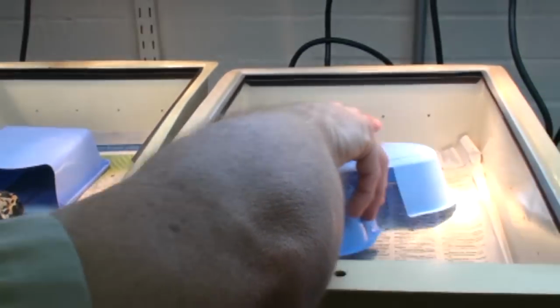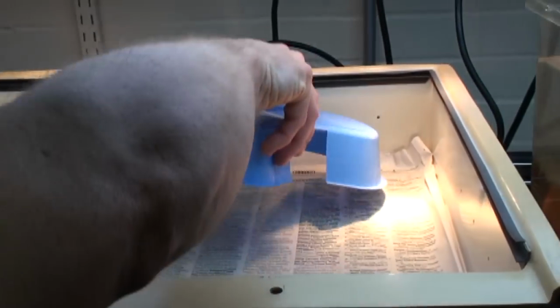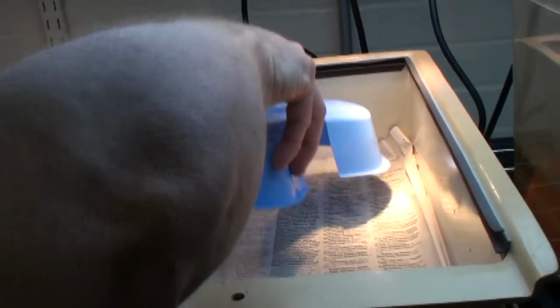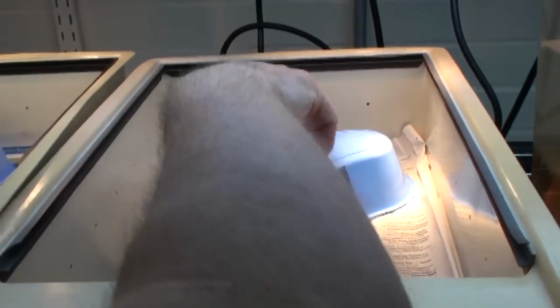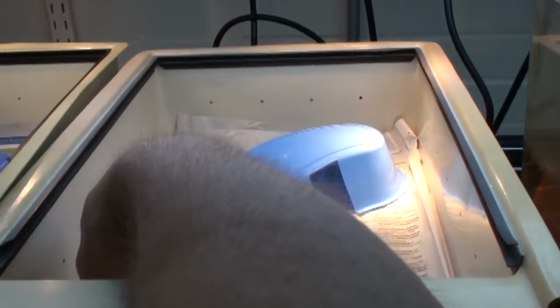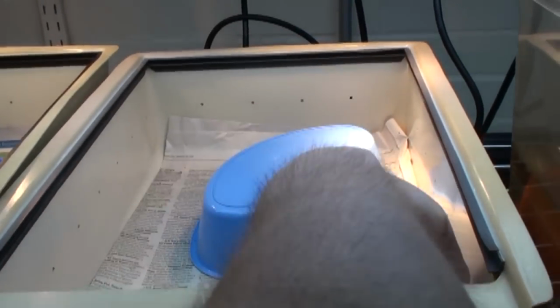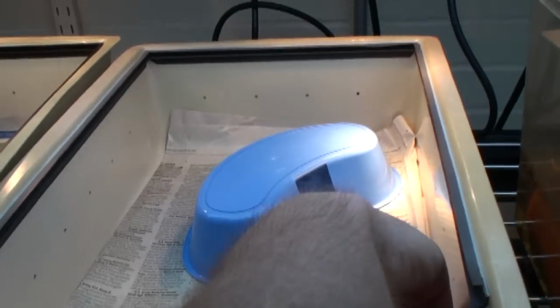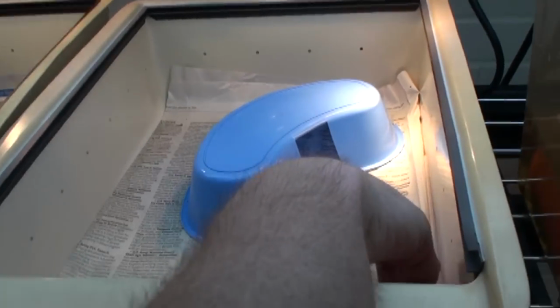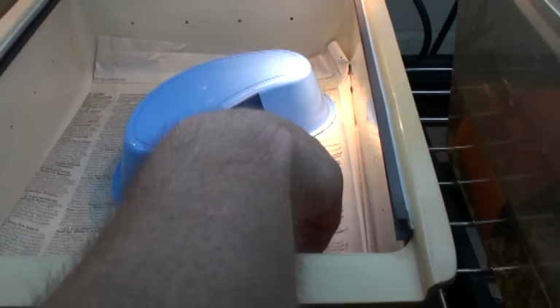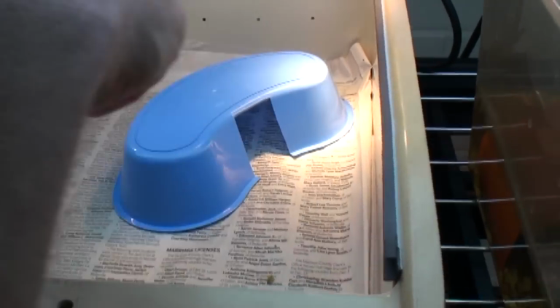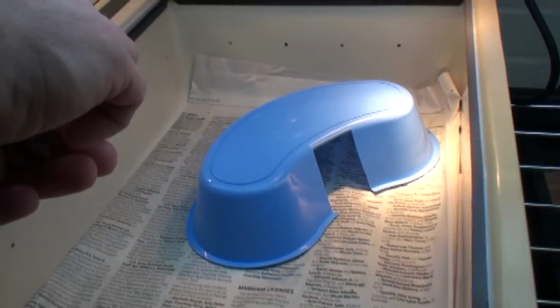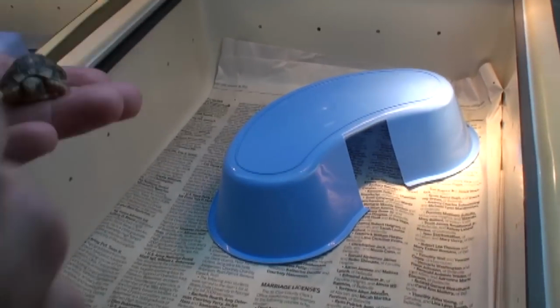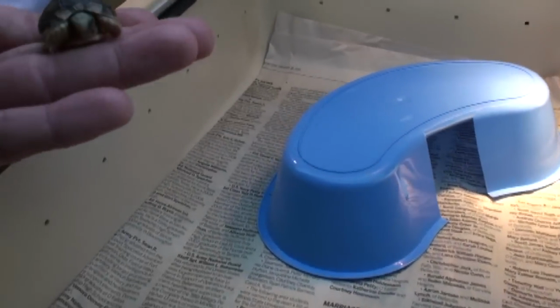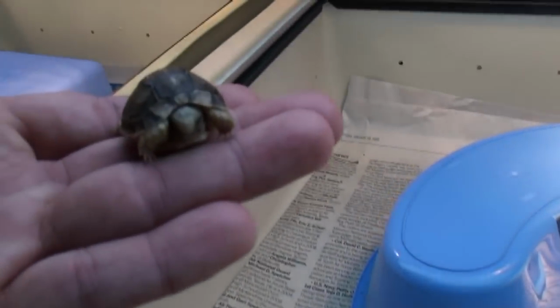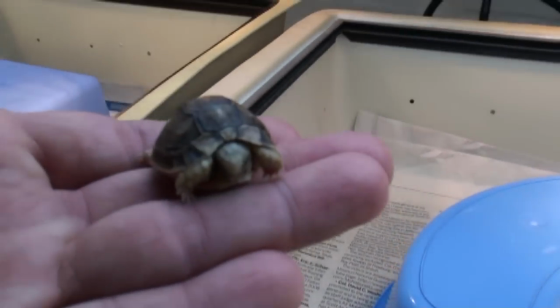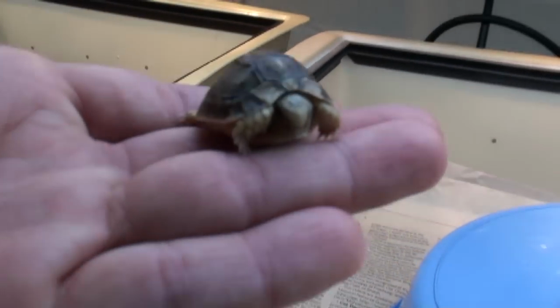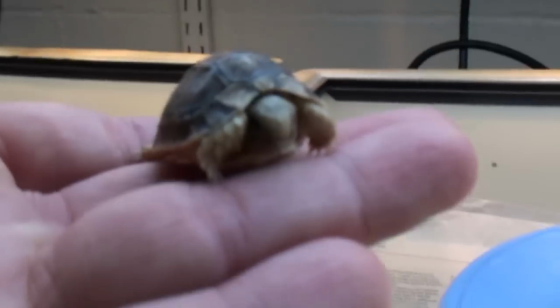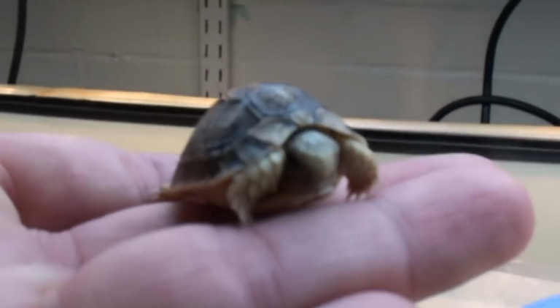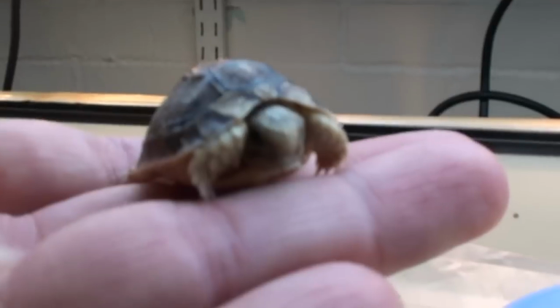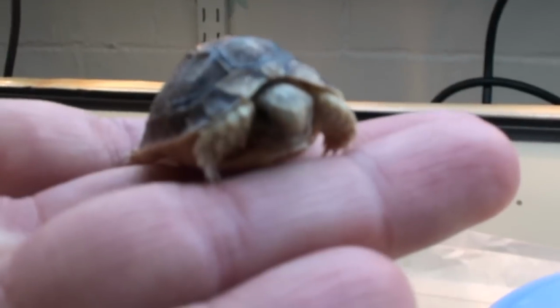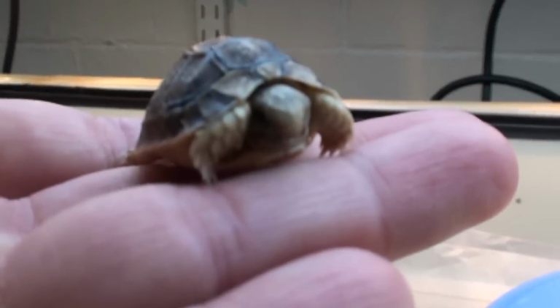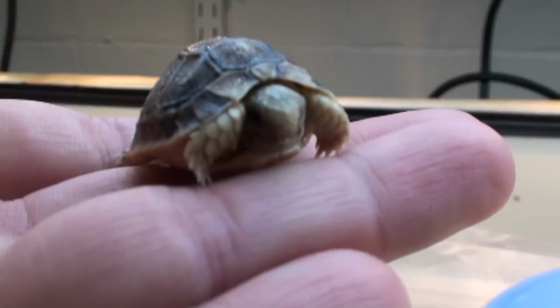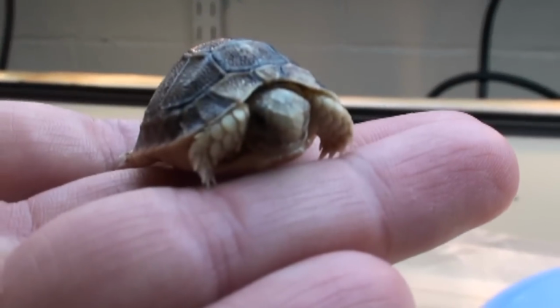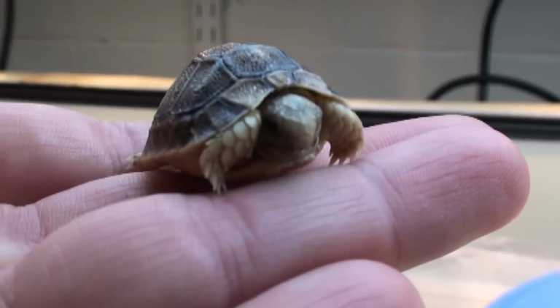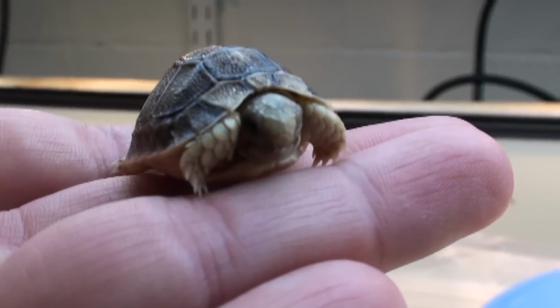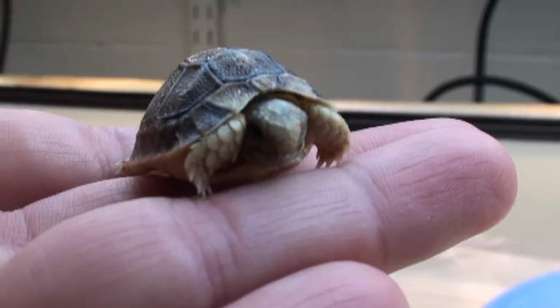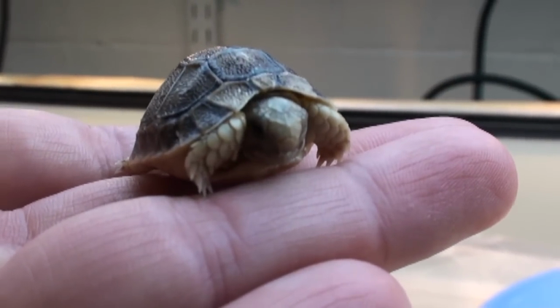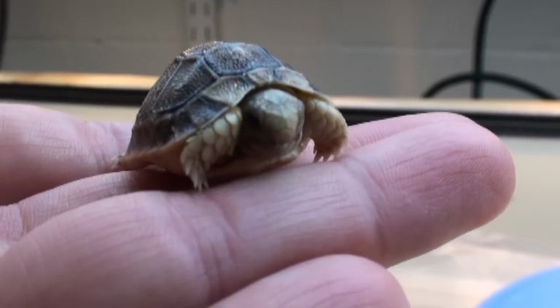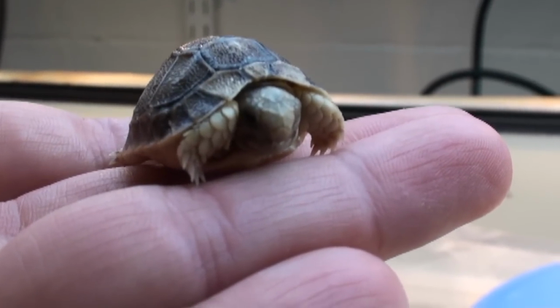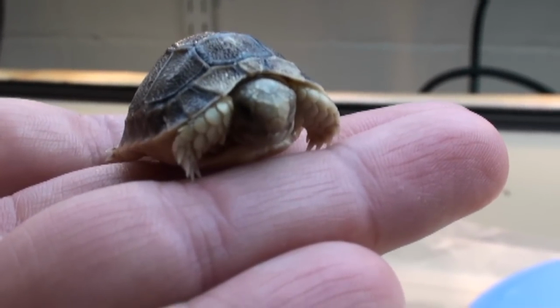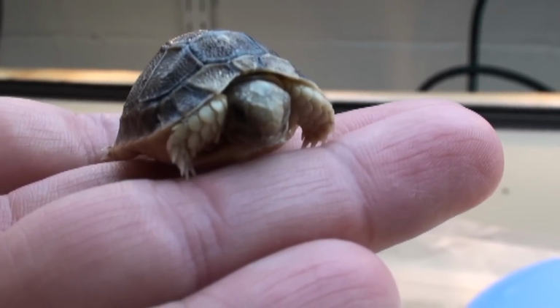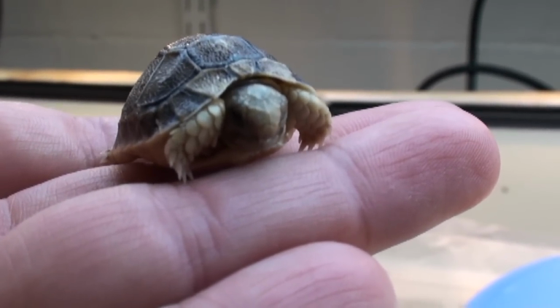This is a little animal that just hatched two days ago — a baby Egyptian tortoise. We love babies. Hello, you know who this is — it's Viper Keeper.